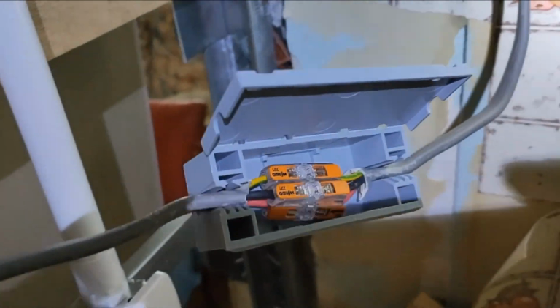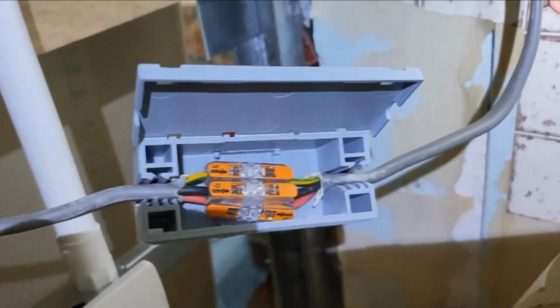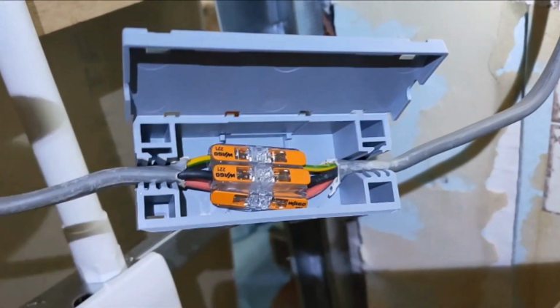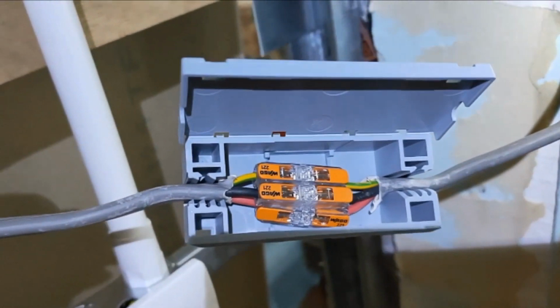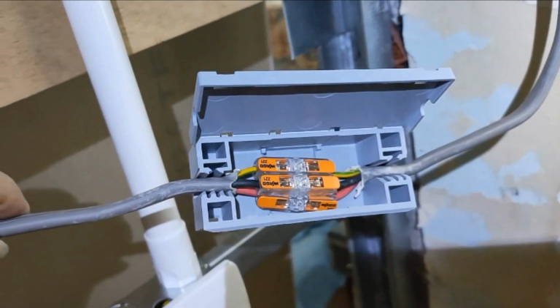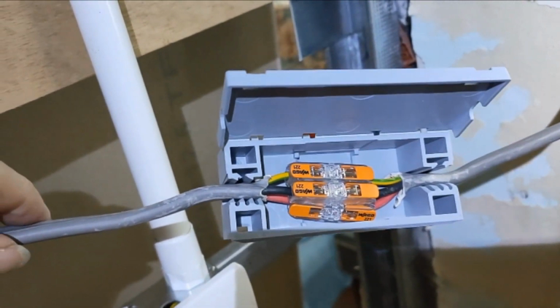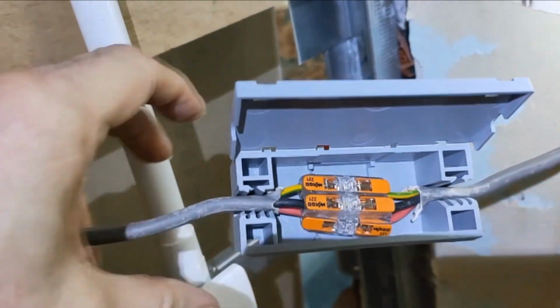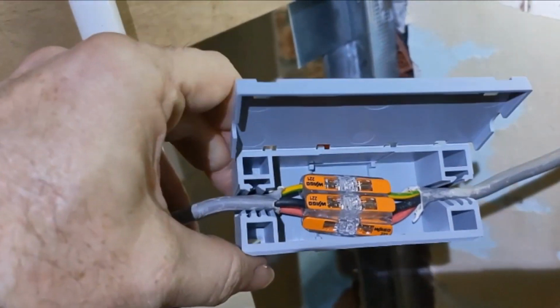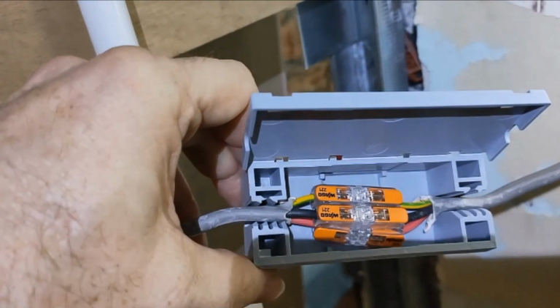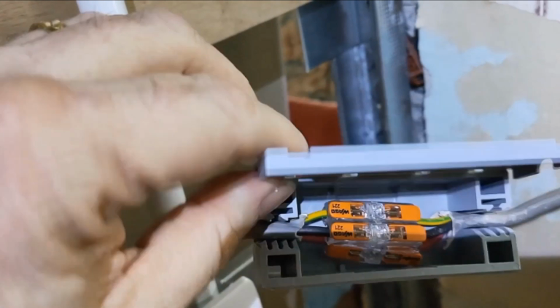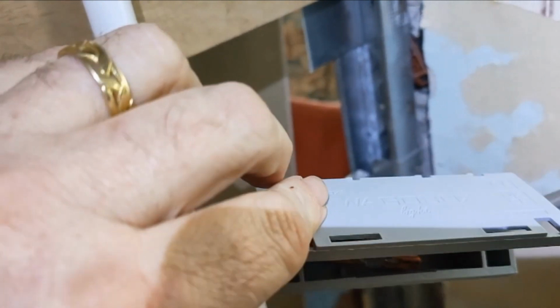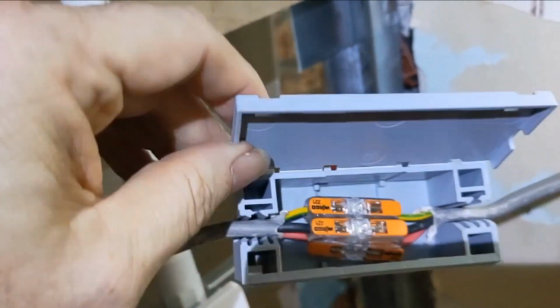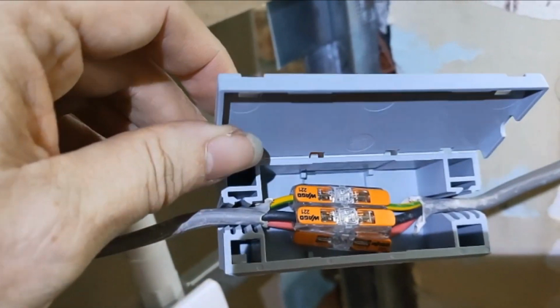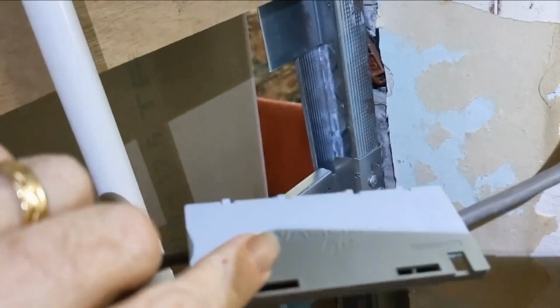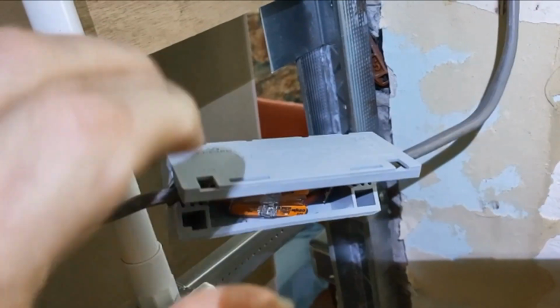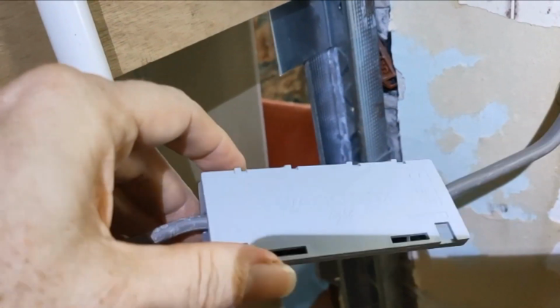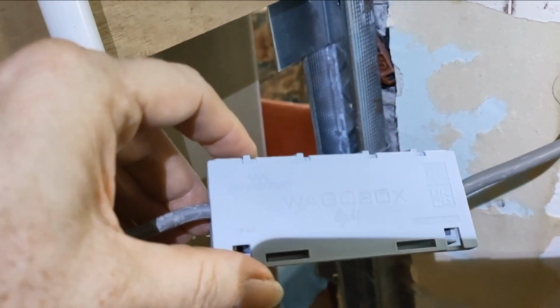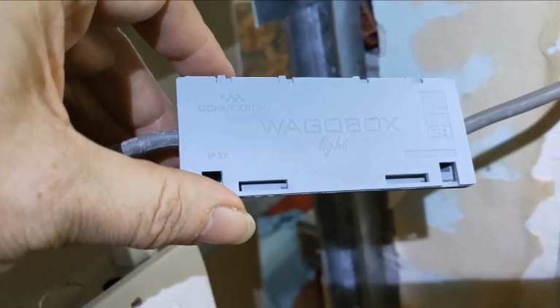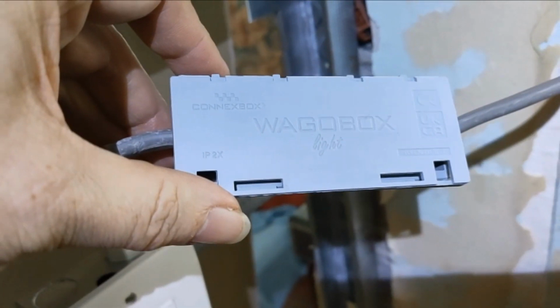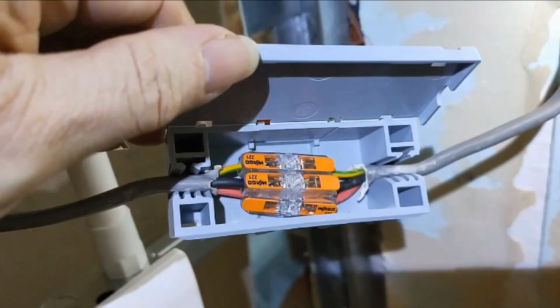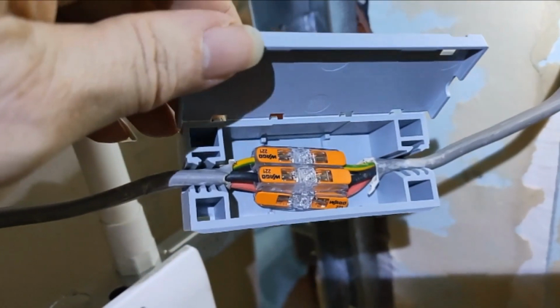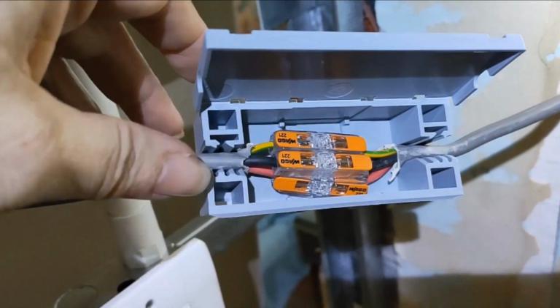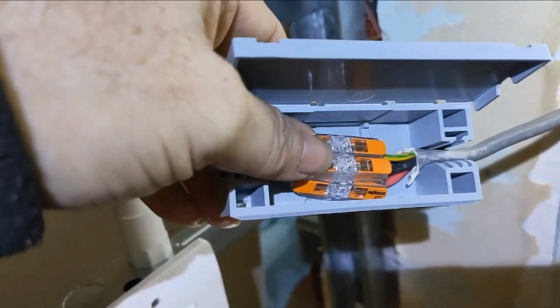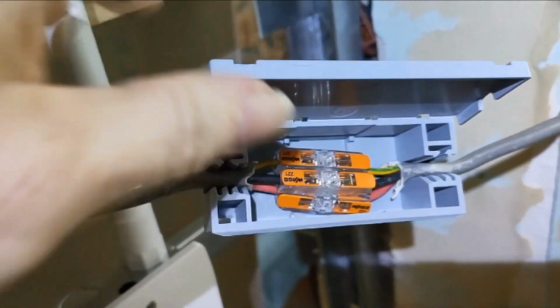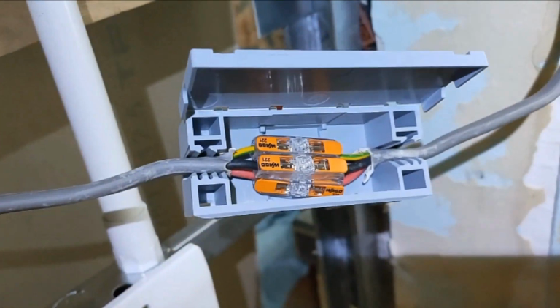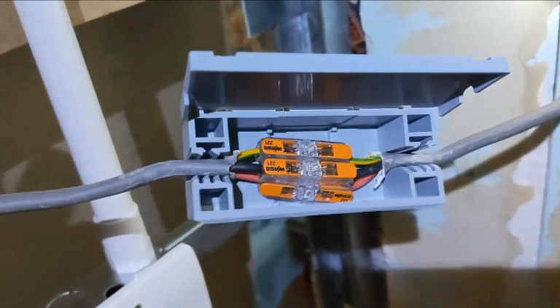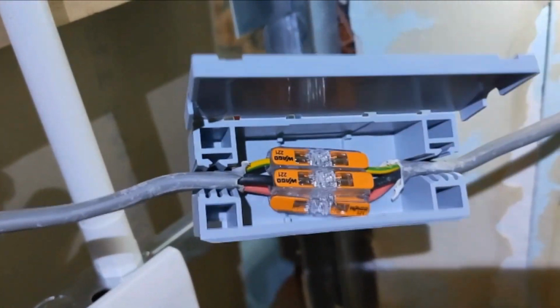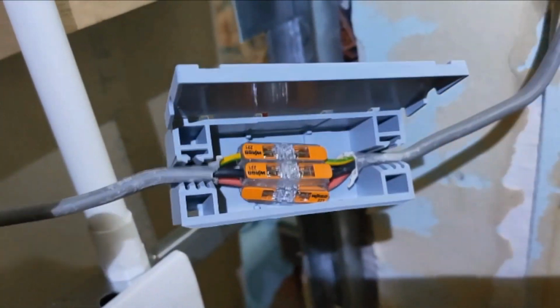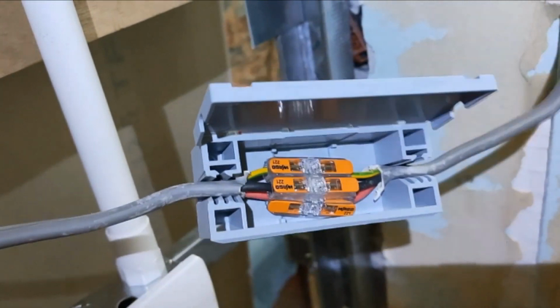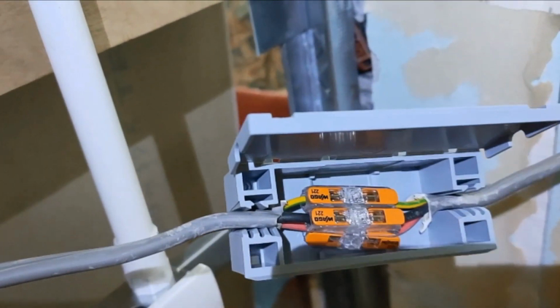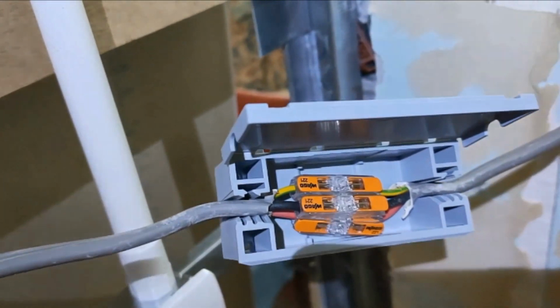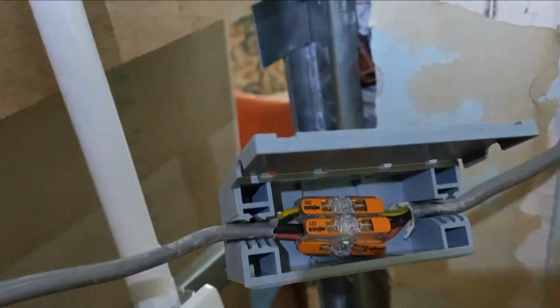Okay, so there you go. That's using one of those Wago lighting boxes and the new inline connectors, and that's that ring all put back together again — we just need to test it.